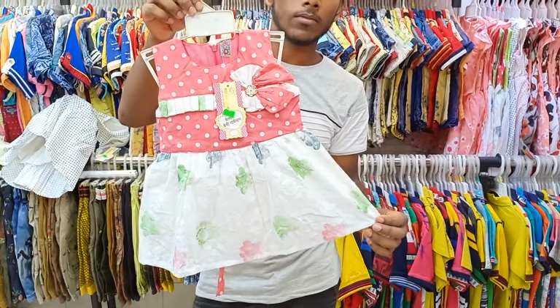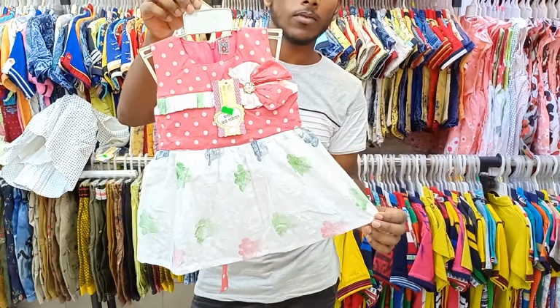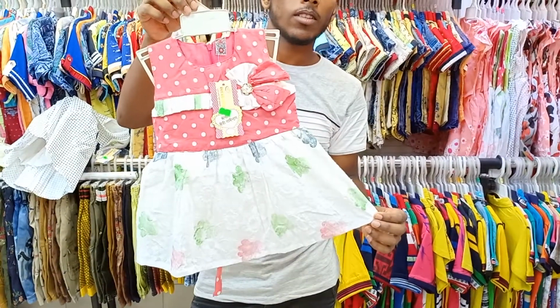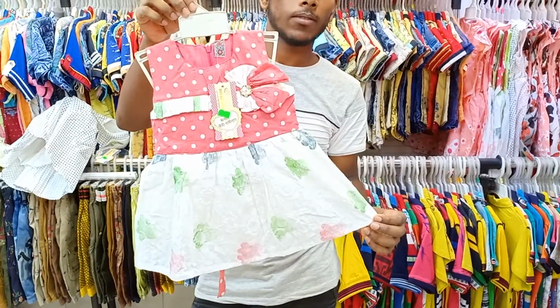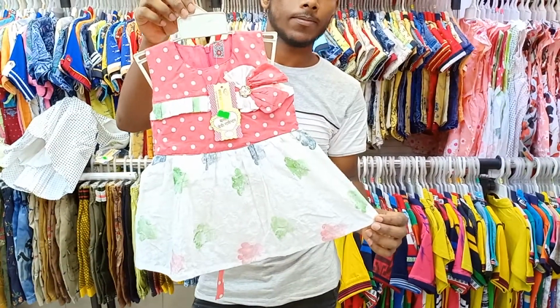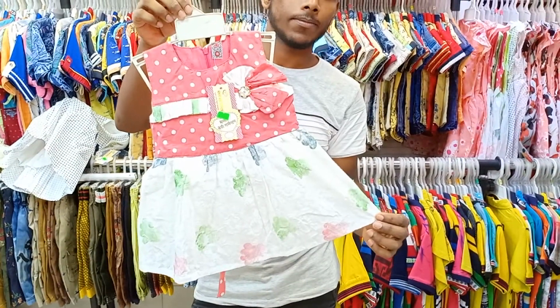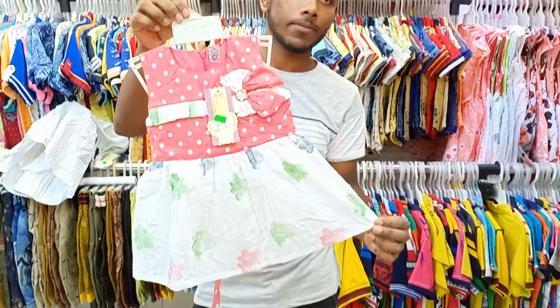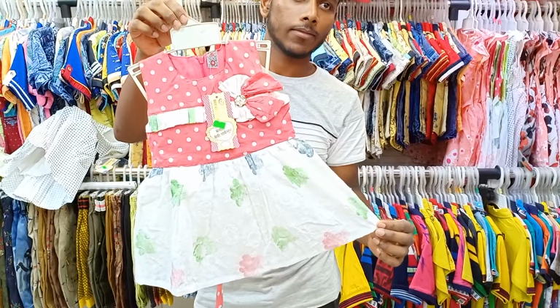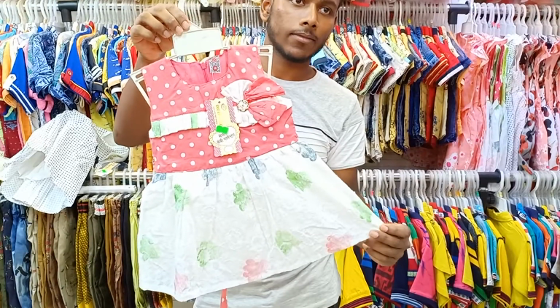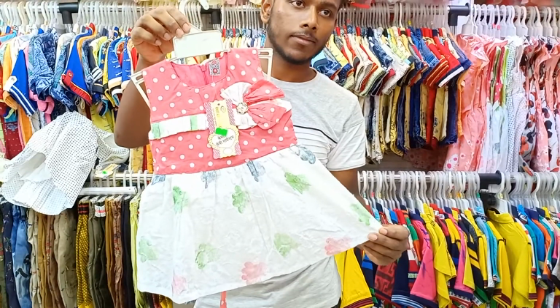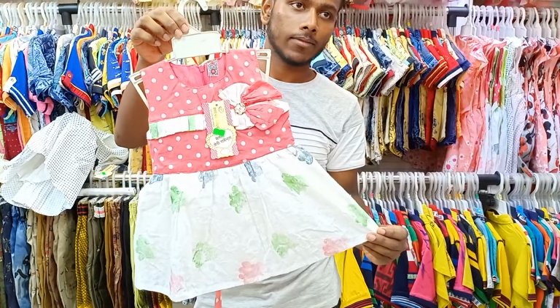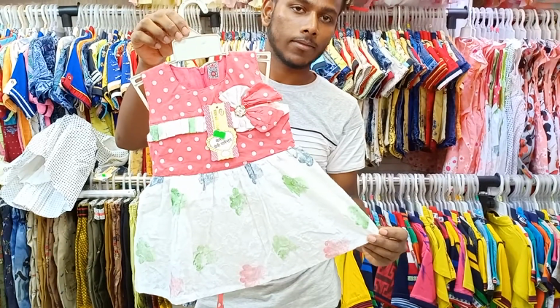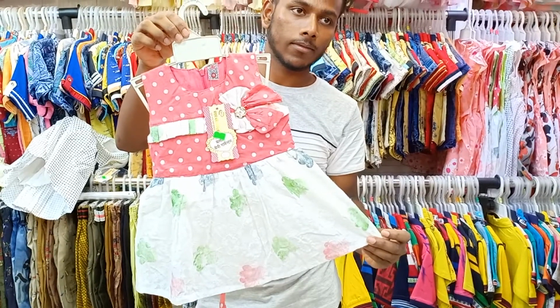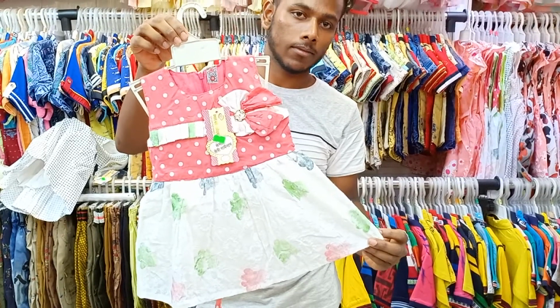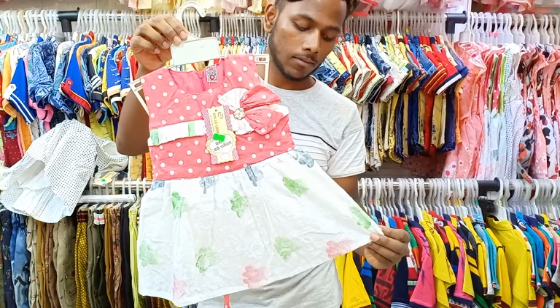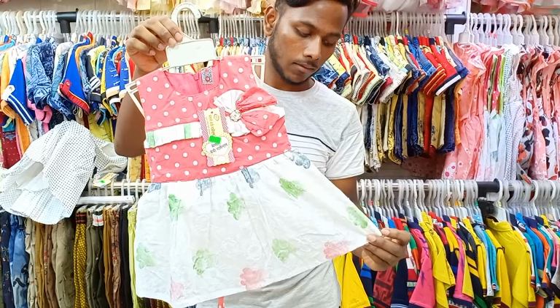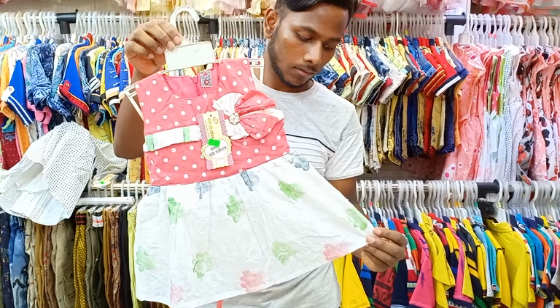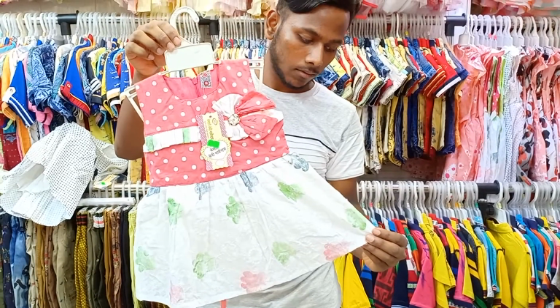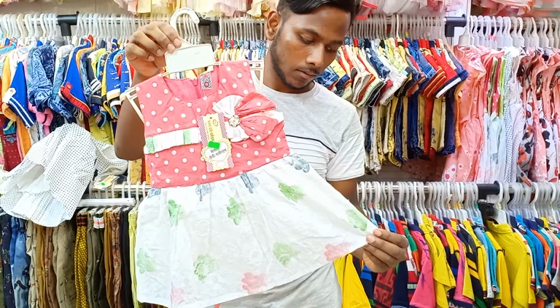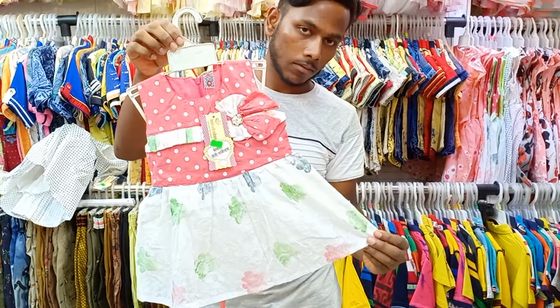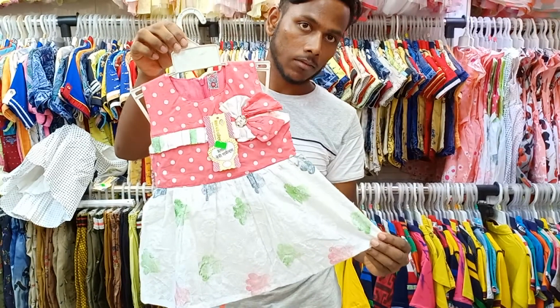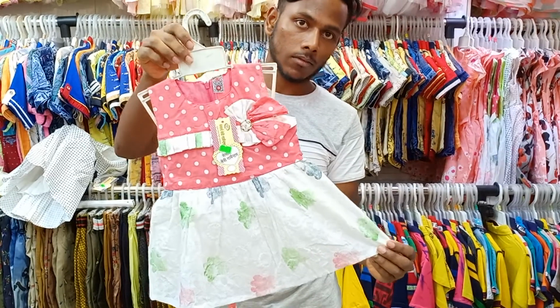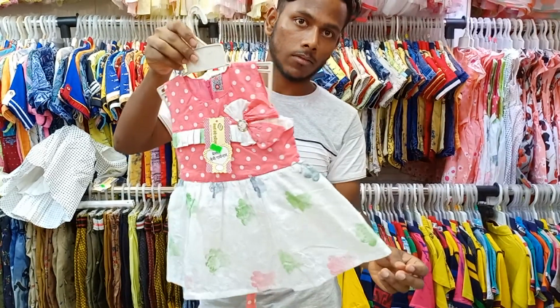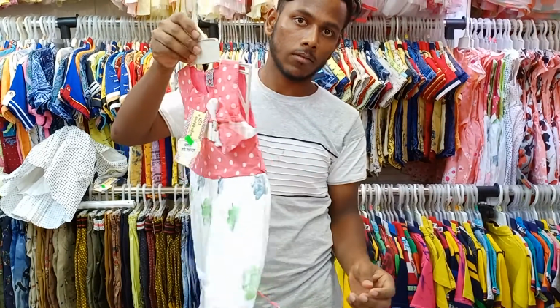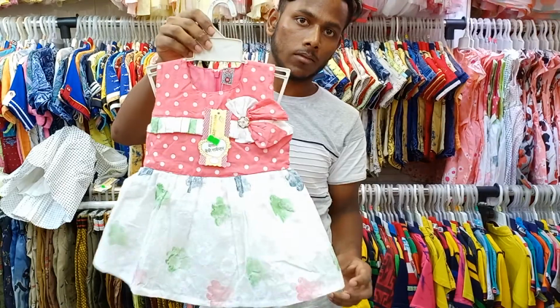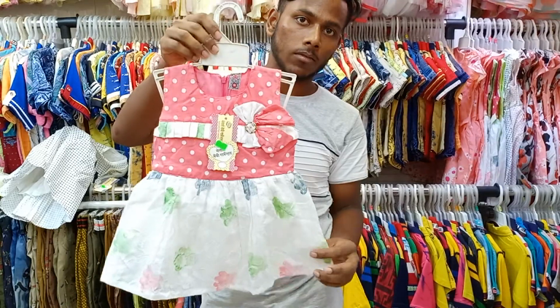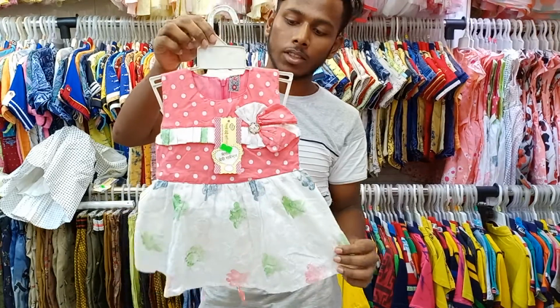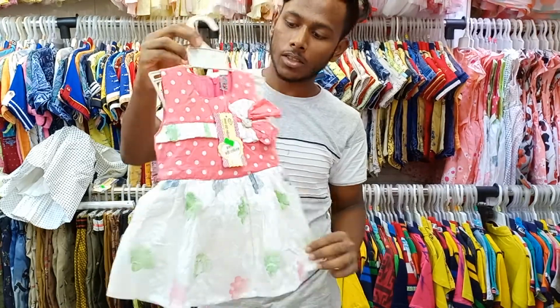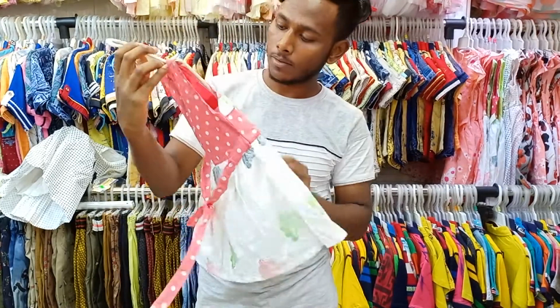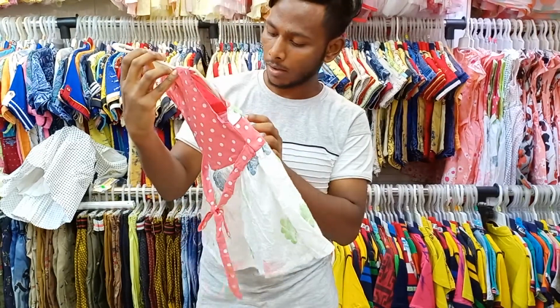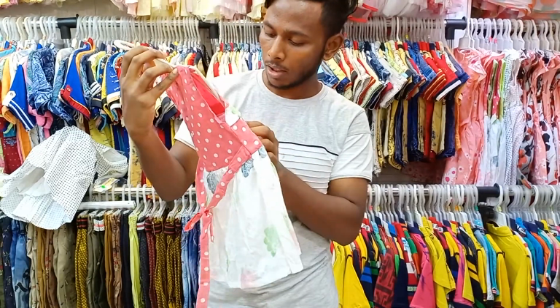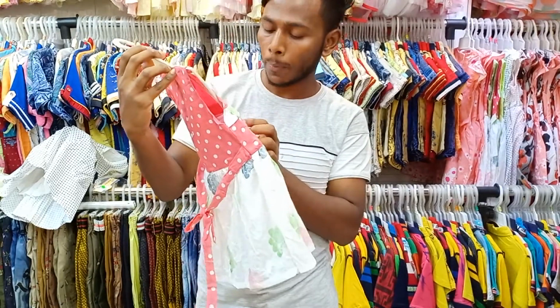It is a peachy combination — a pink, mystical combination. What price do you think? $5.